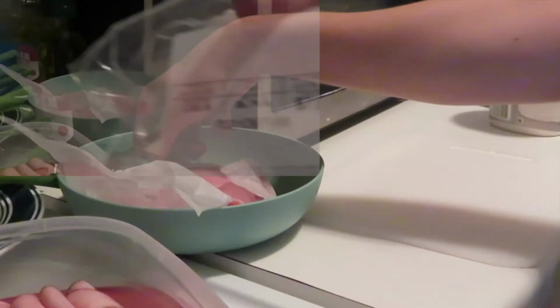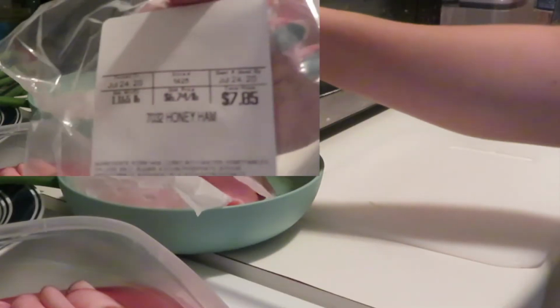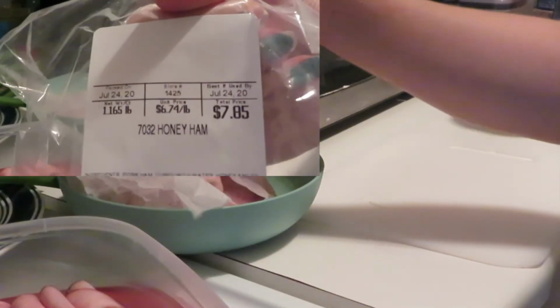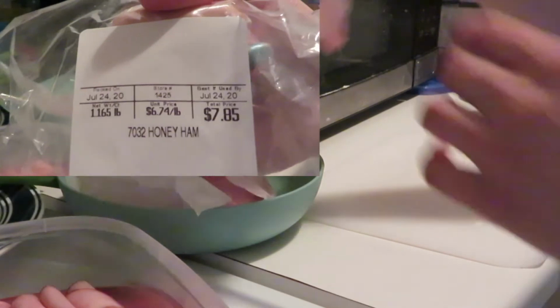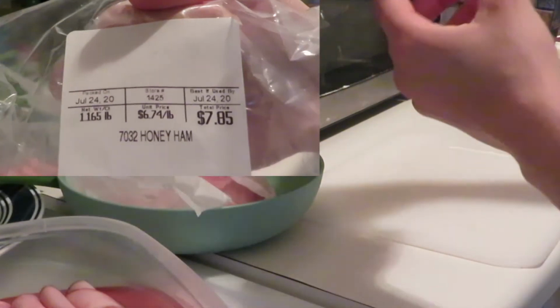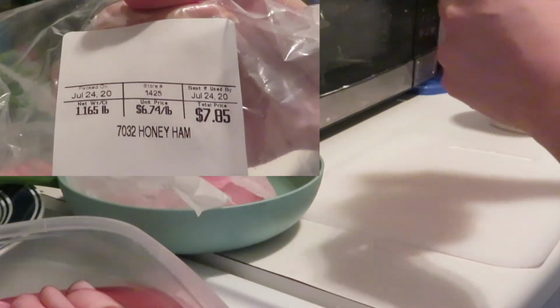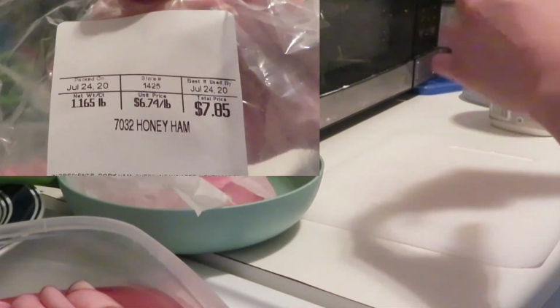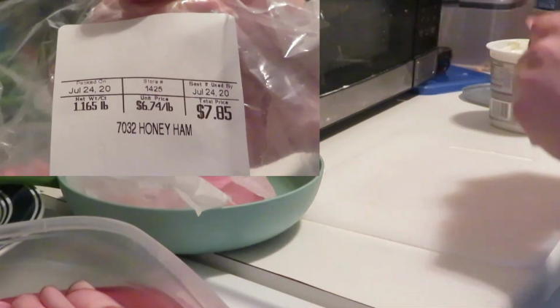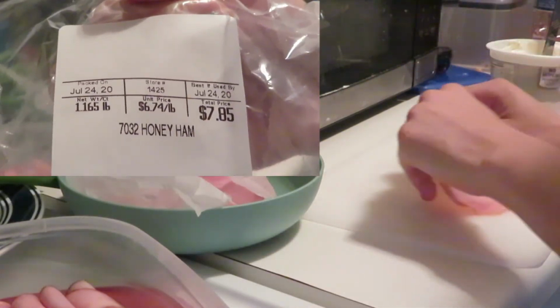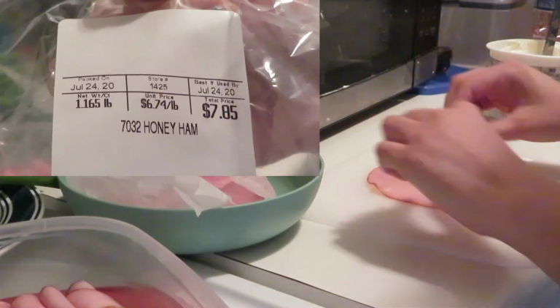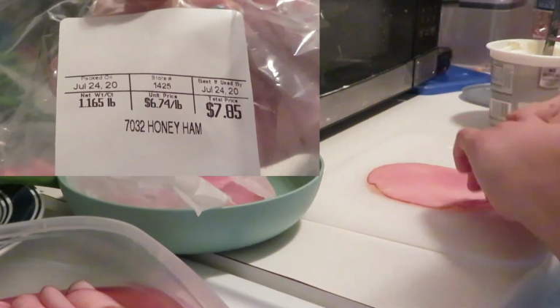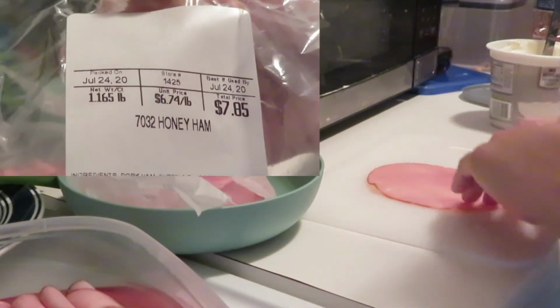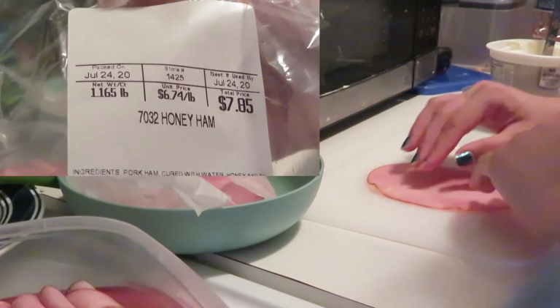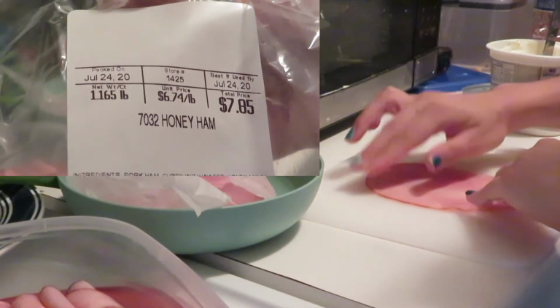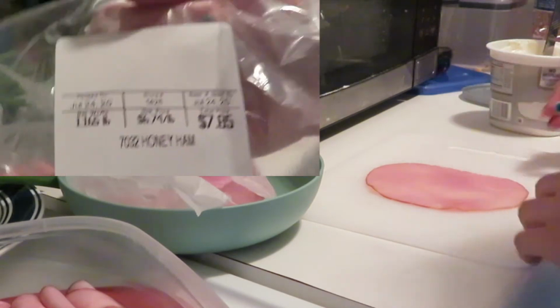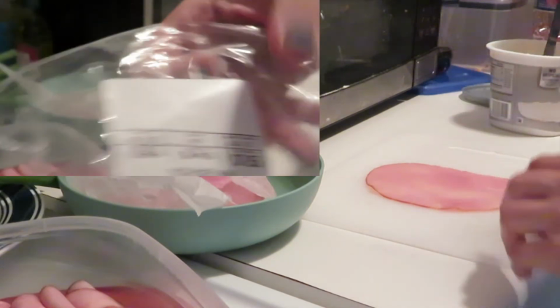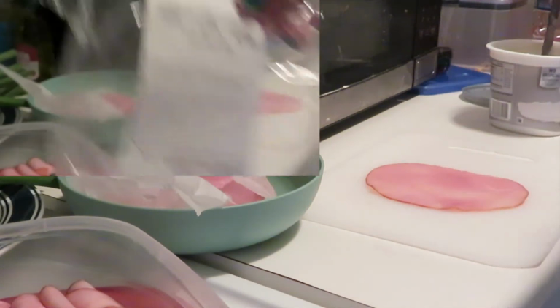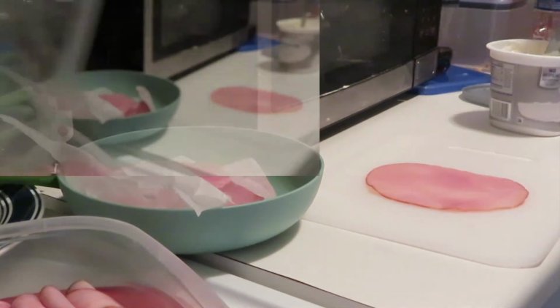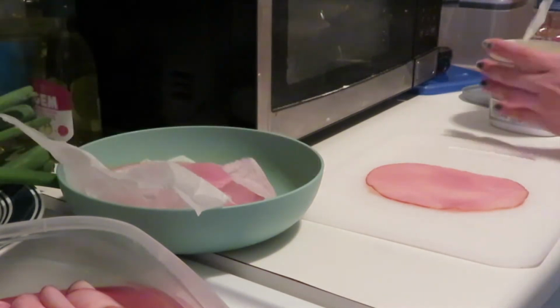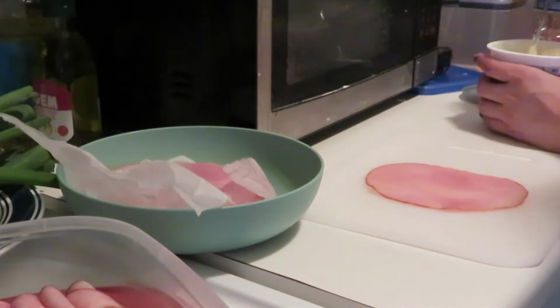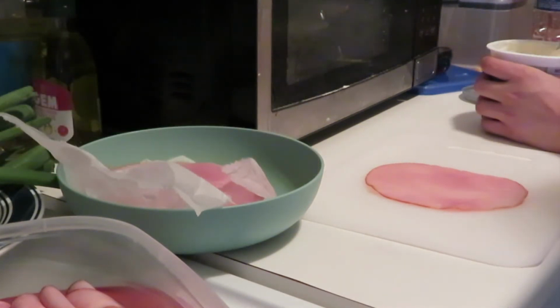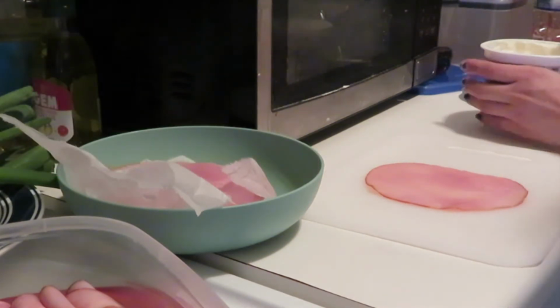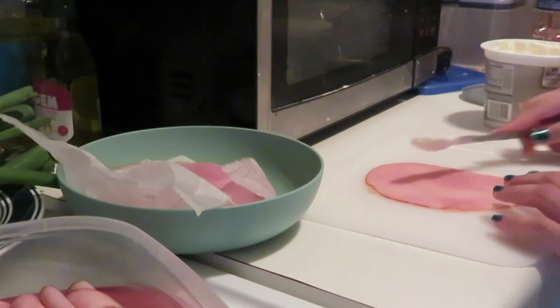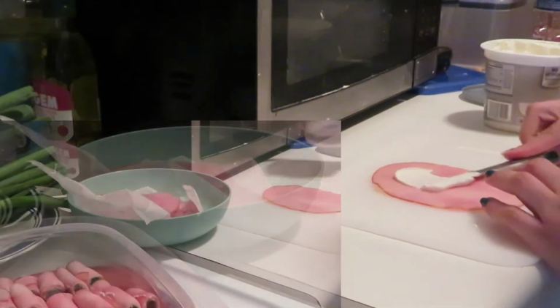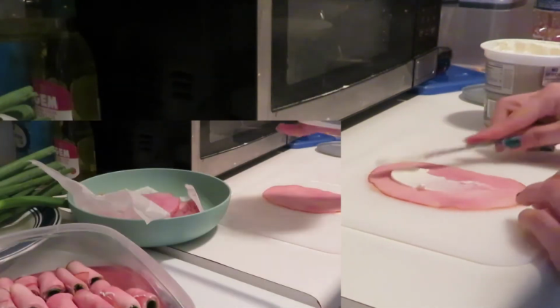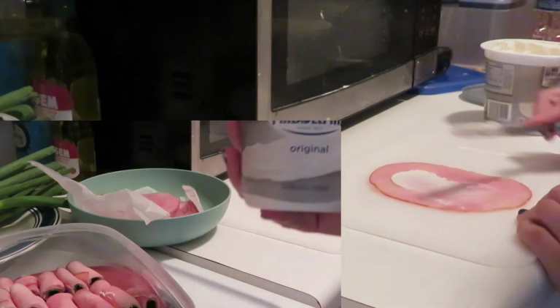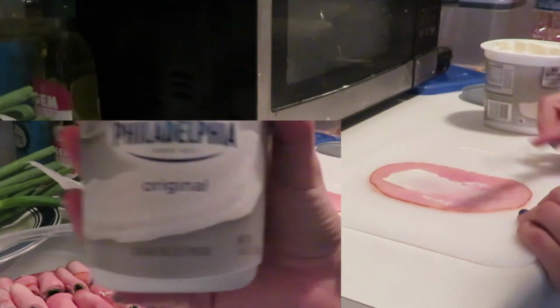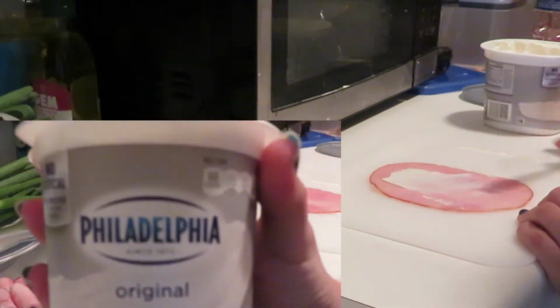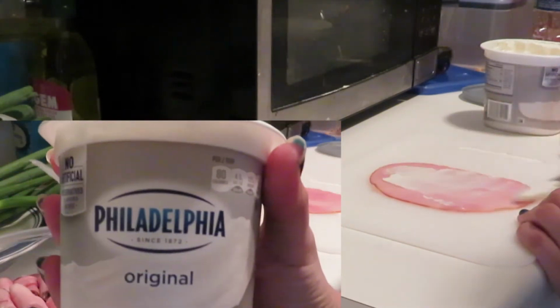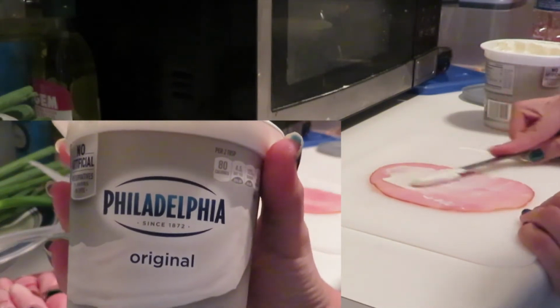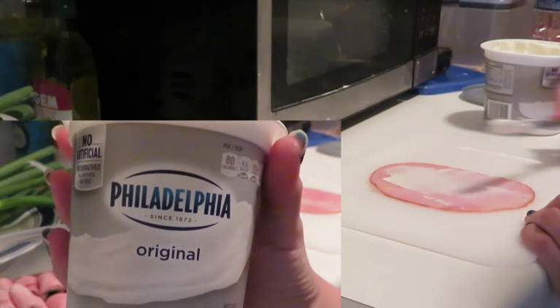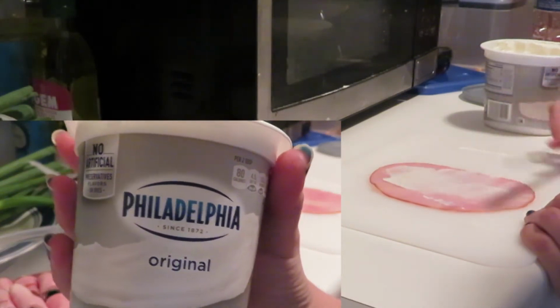If you can tell, I'm using honey hair from Walmart. This video was filmed last year in July, so do not mind that. I am just clarifying that I used the Philadelphia cream cheese in a tub.